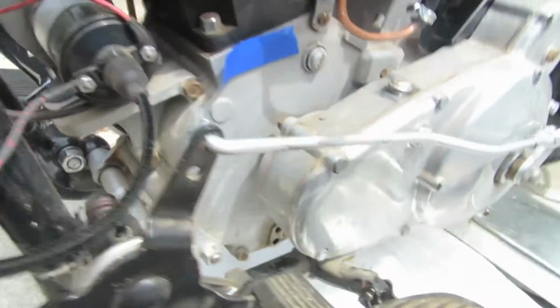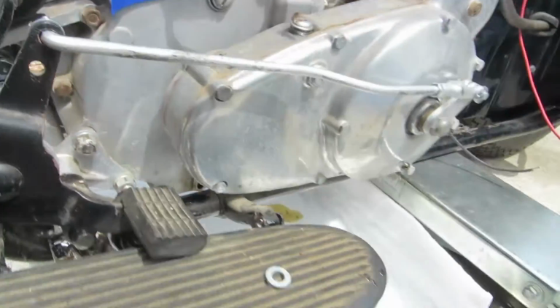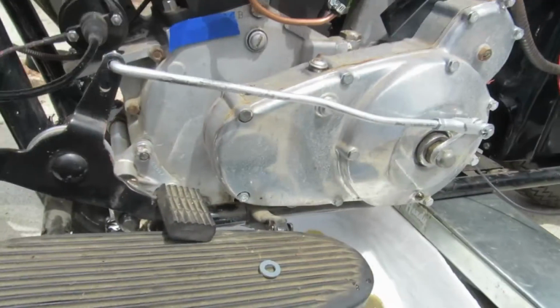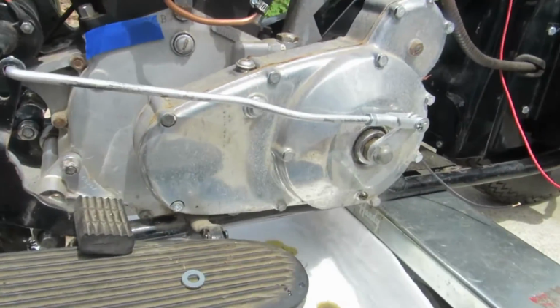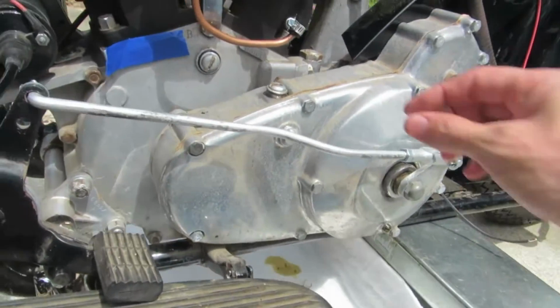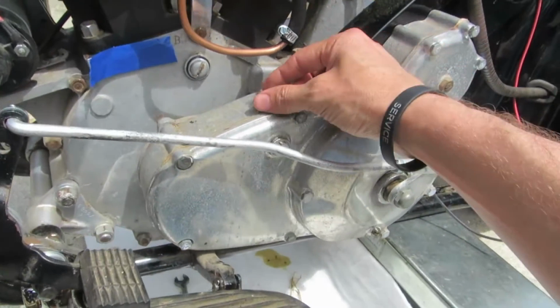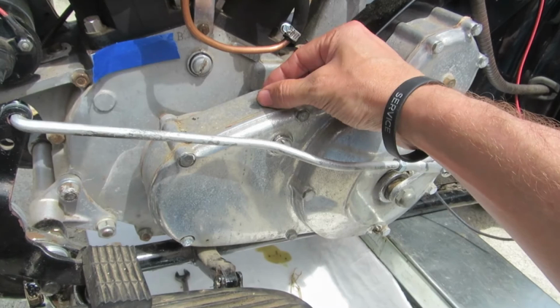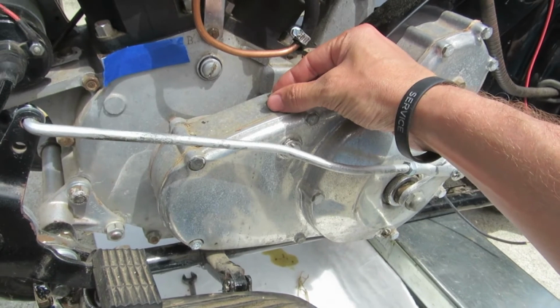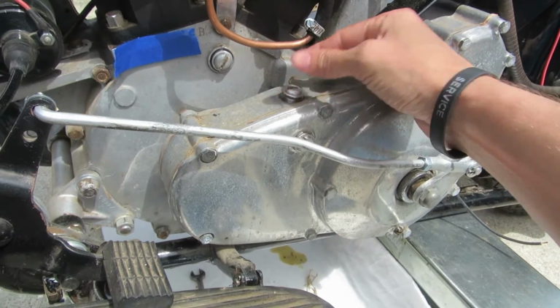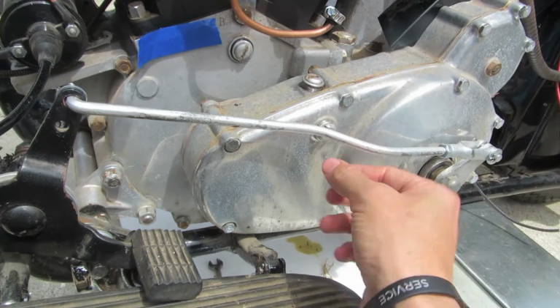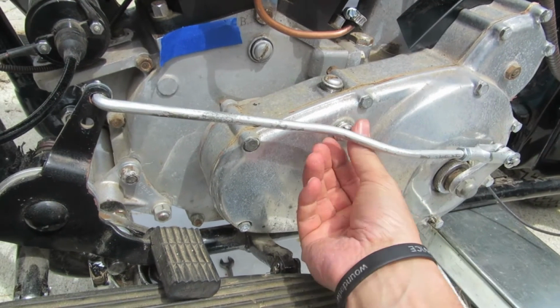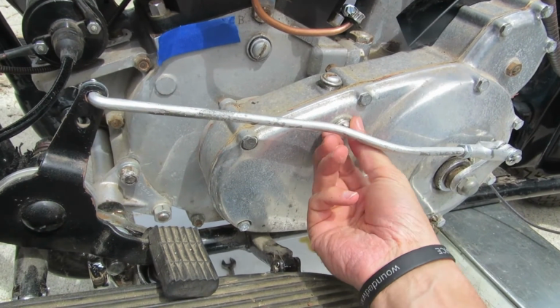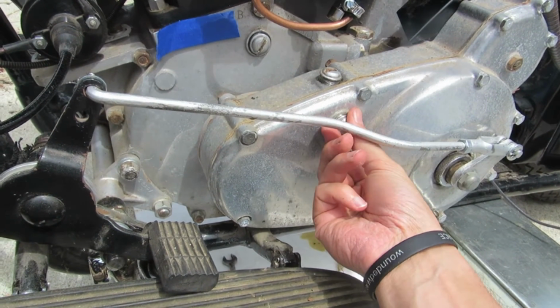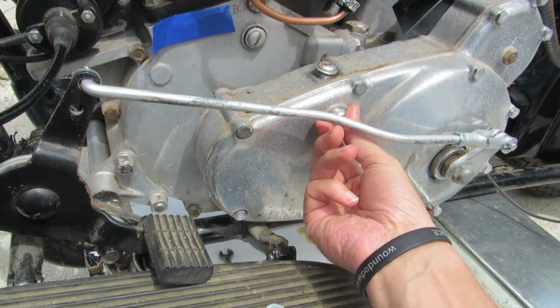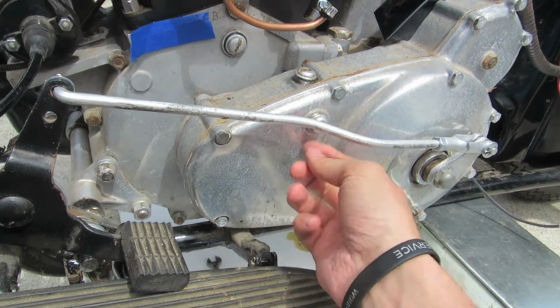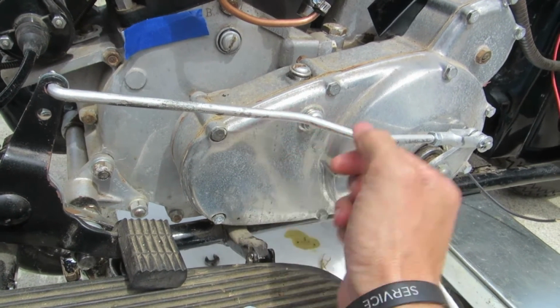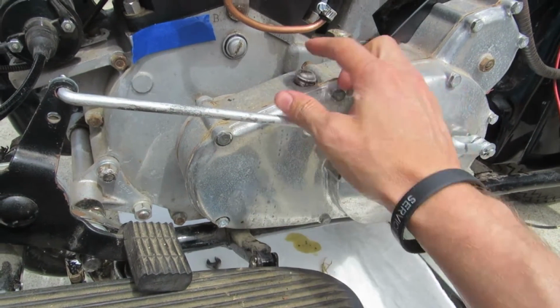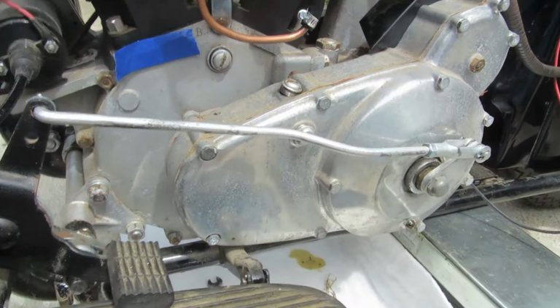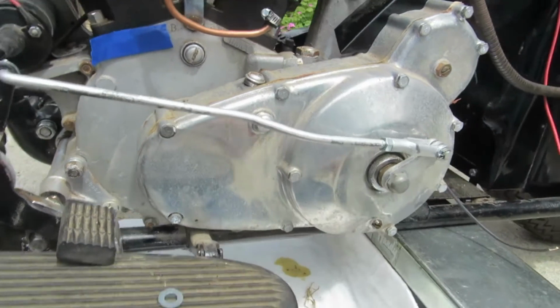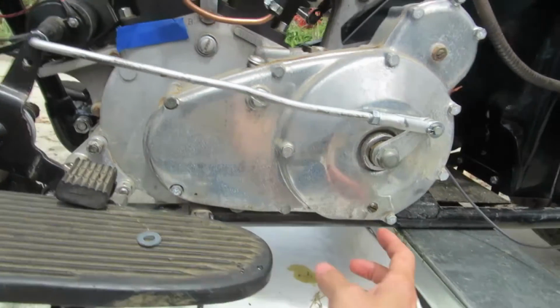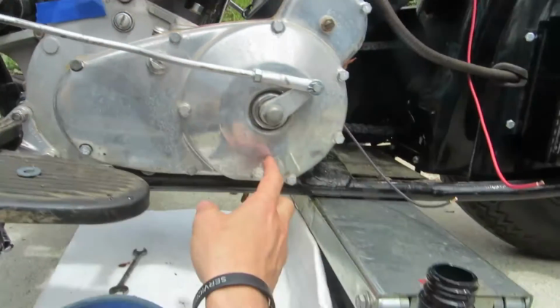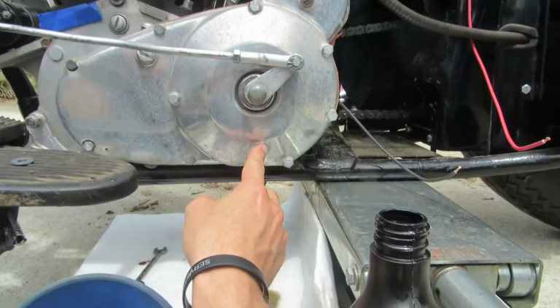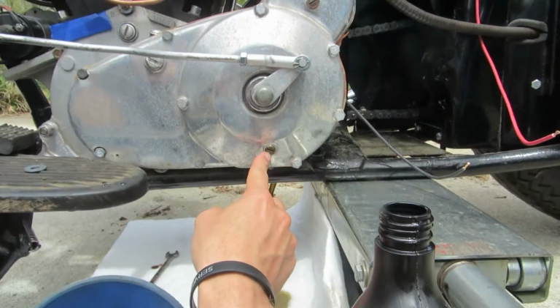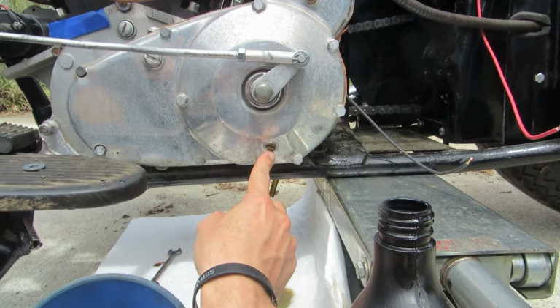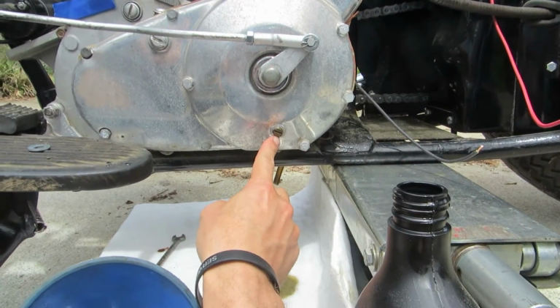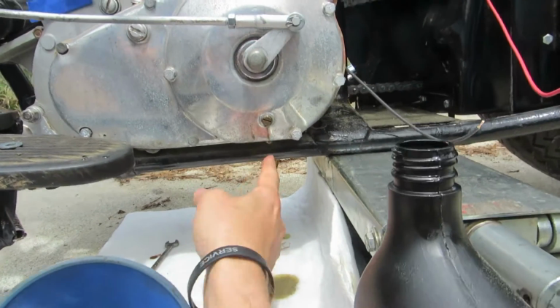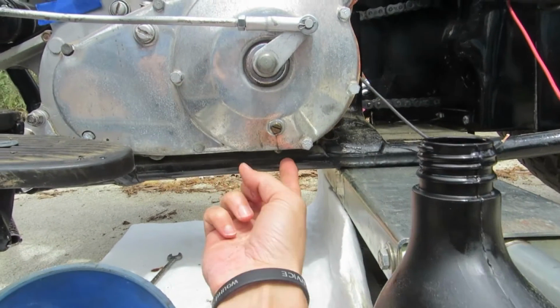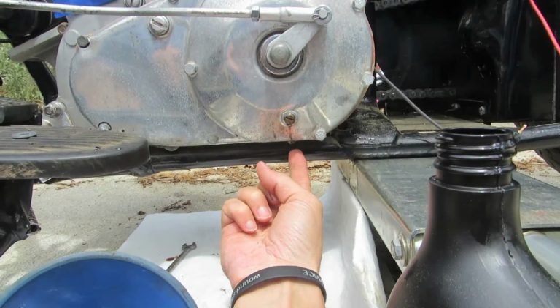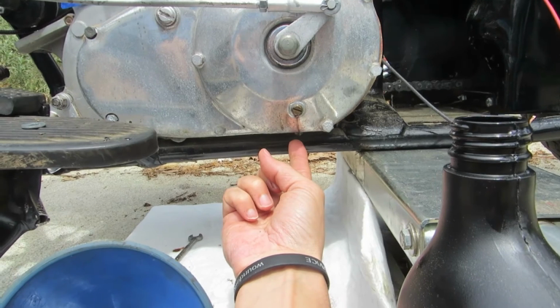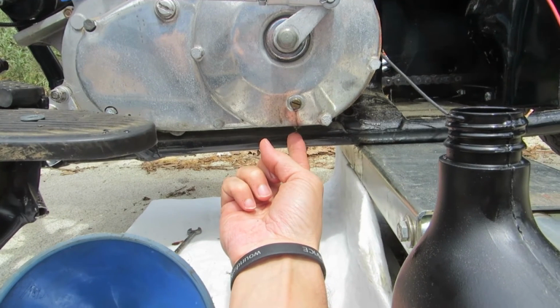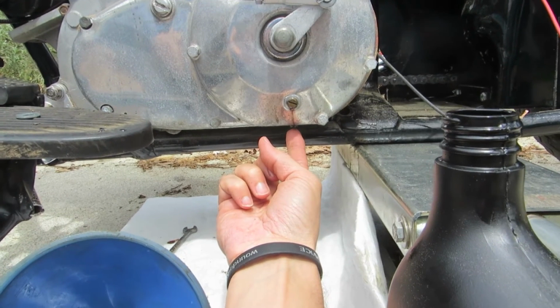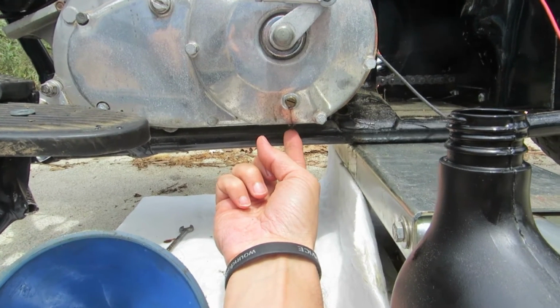For the primary, we've got the fill port up top here. We've got right here is the inspection cover, so leave that one alone — we're going to fill it through there. We've got the oil level is this one right here, and then right underneath there is the drain hole.